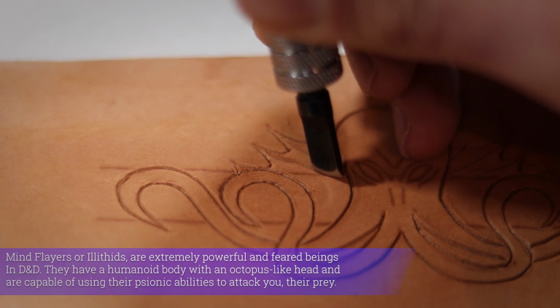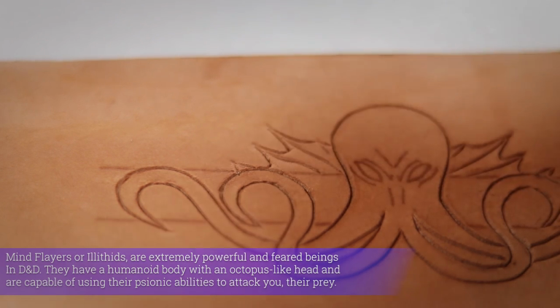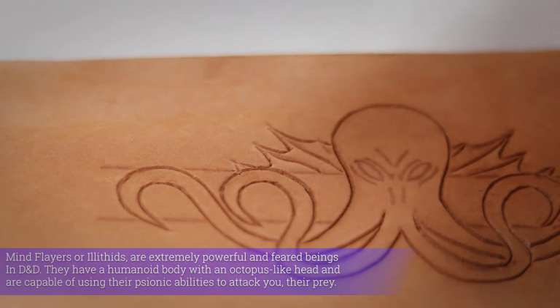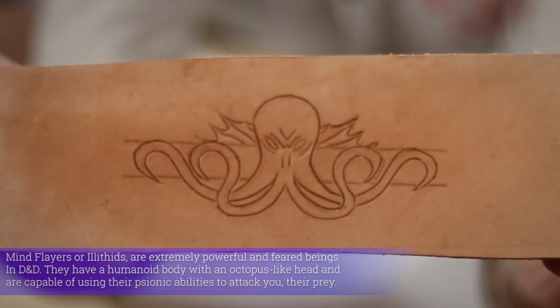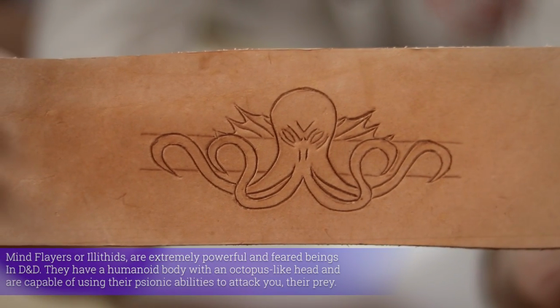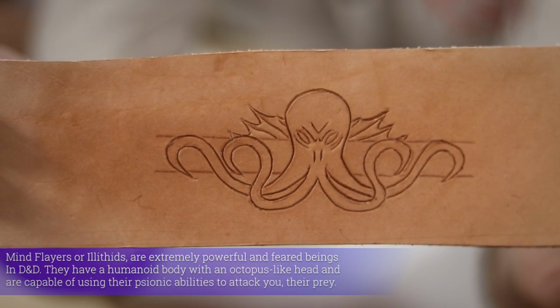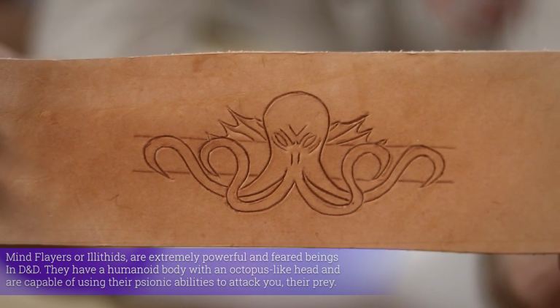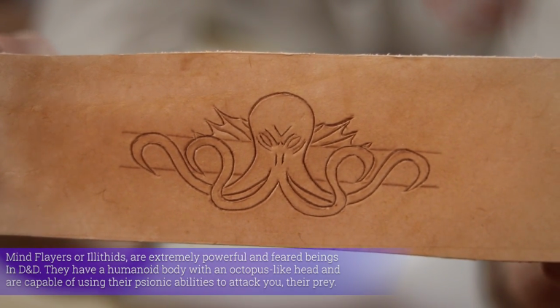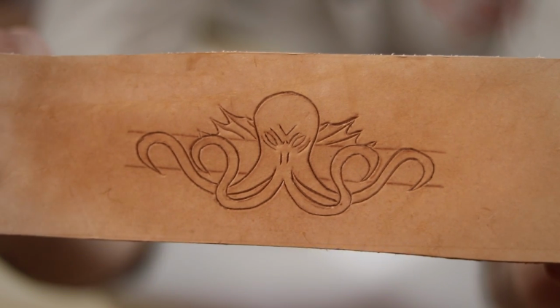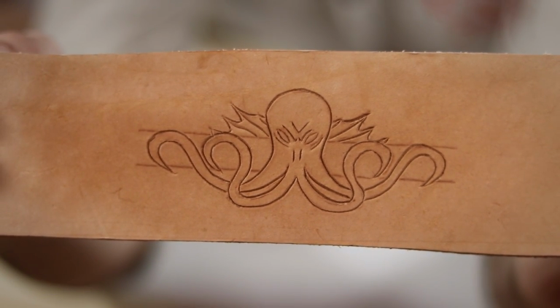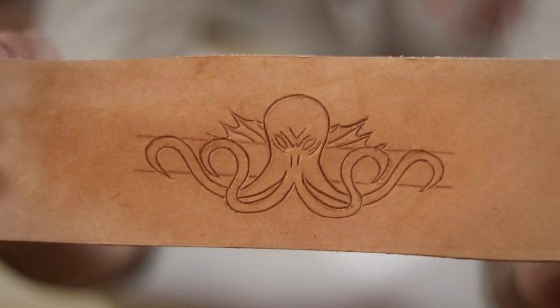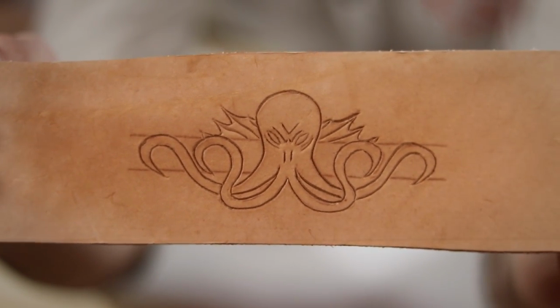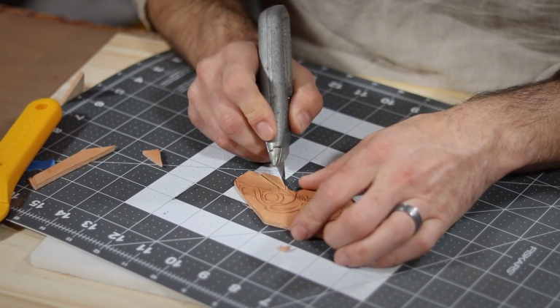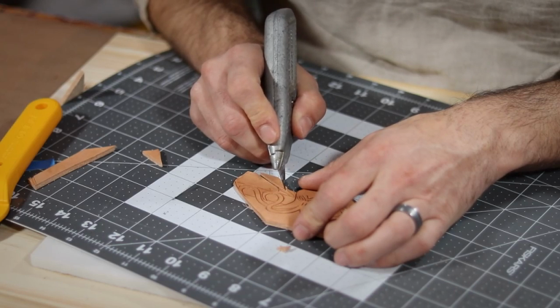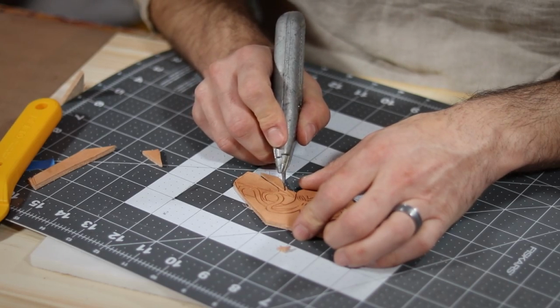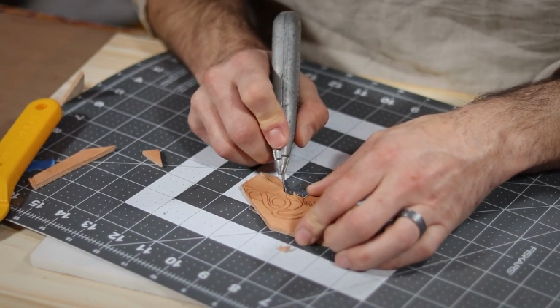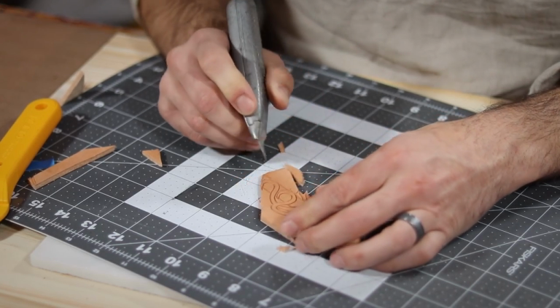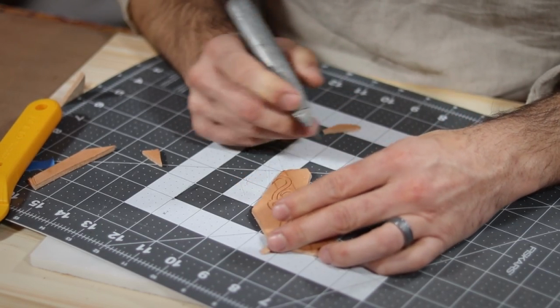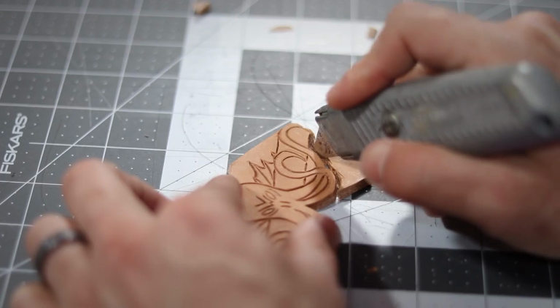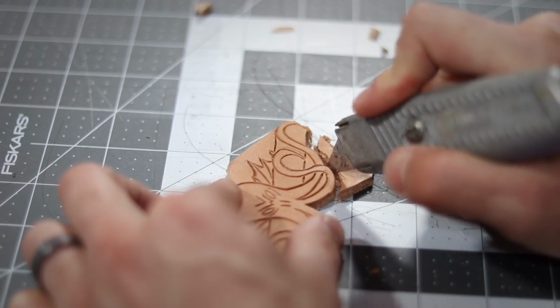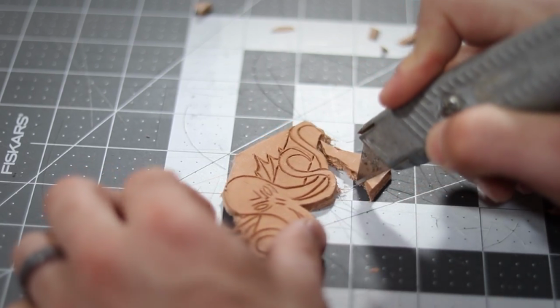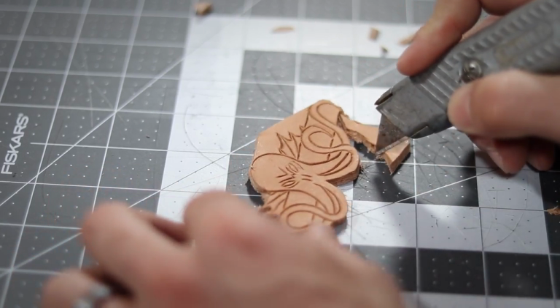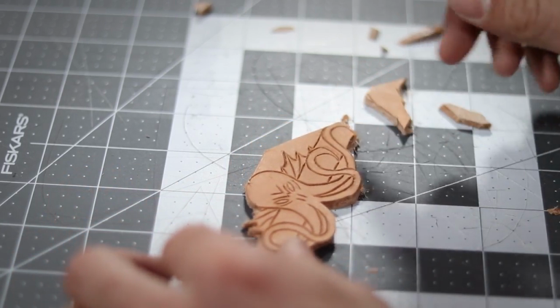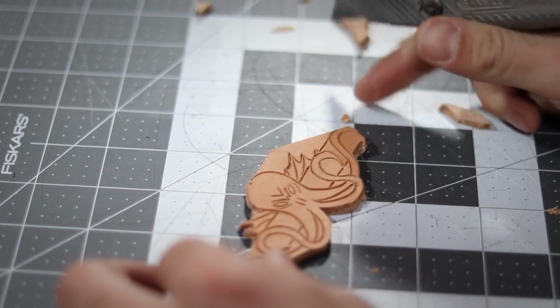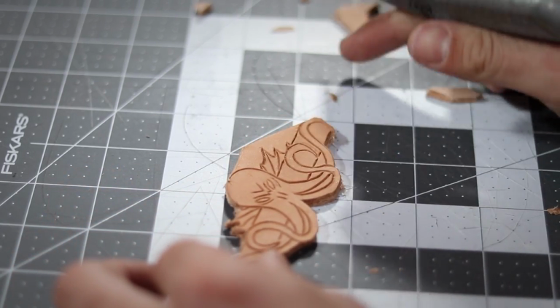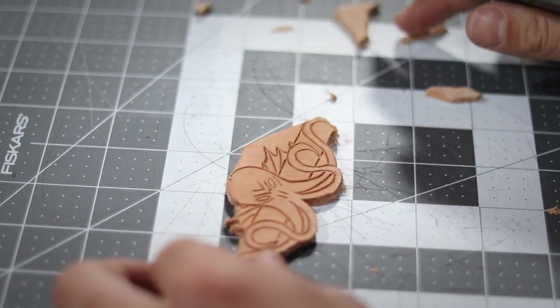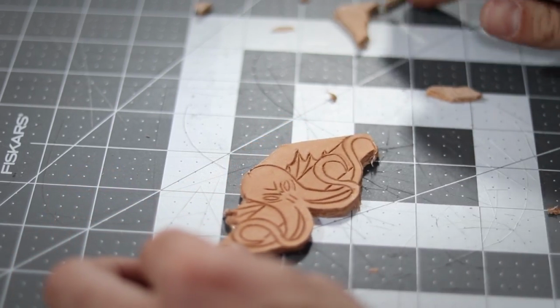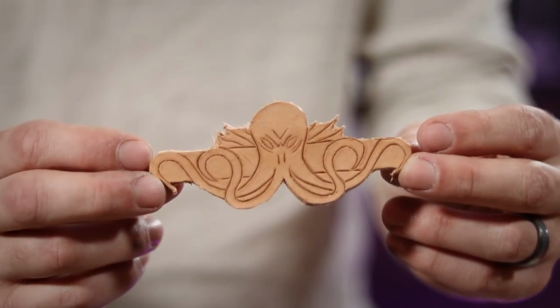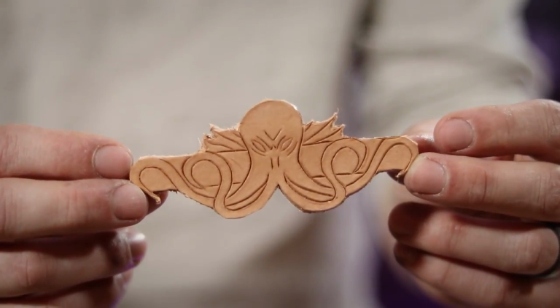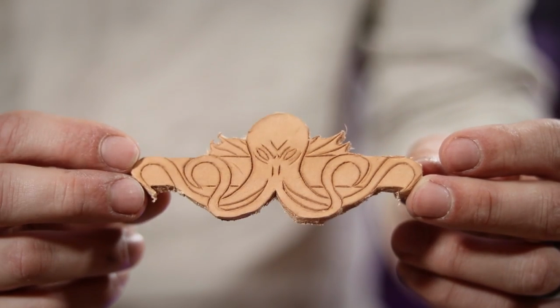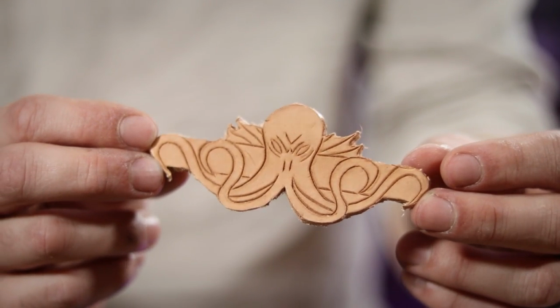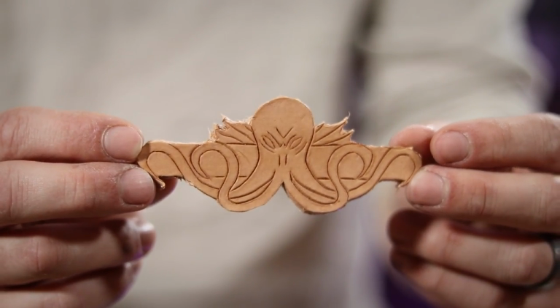And I'm not gonna lie, I'm already loving the way this thing looks. So now that everything is defined, I go back in with a sharp razor knife and start removing all of the unwanted material from around my shape, leaving me with this badass little strip of leather right here.